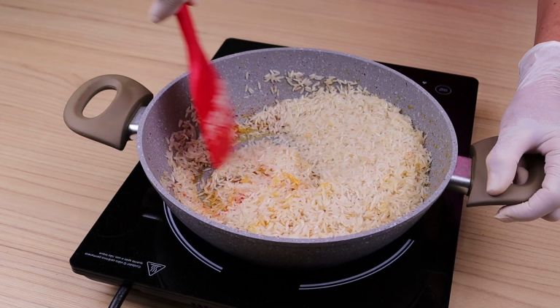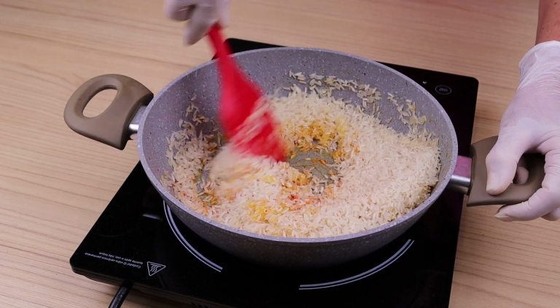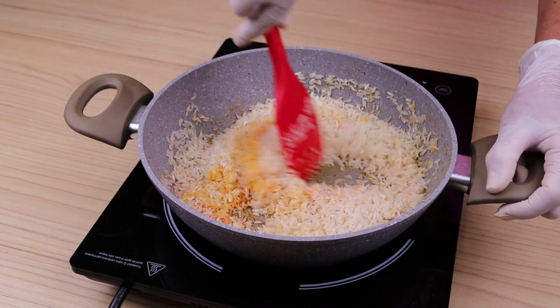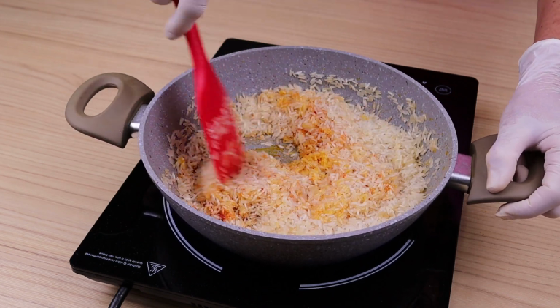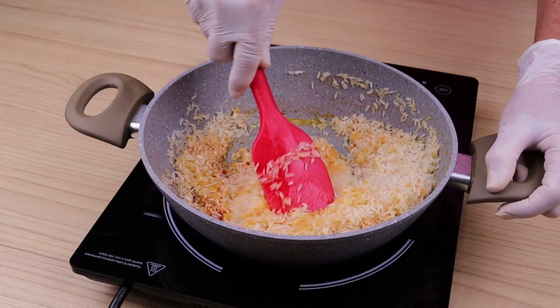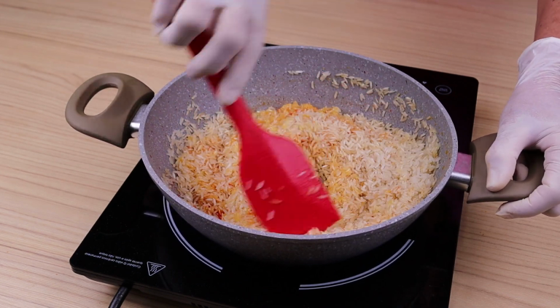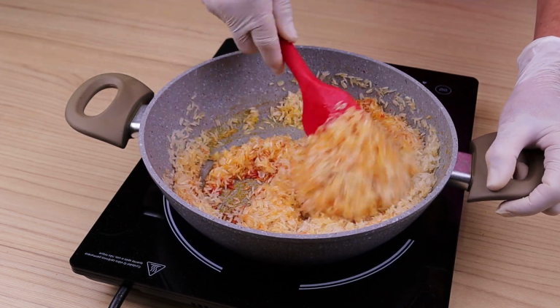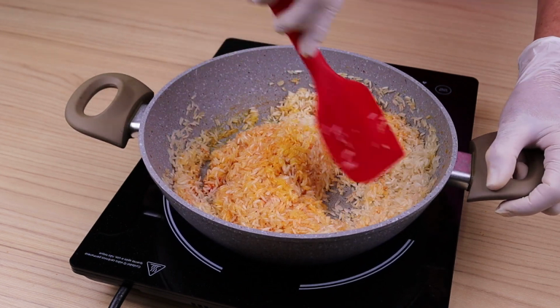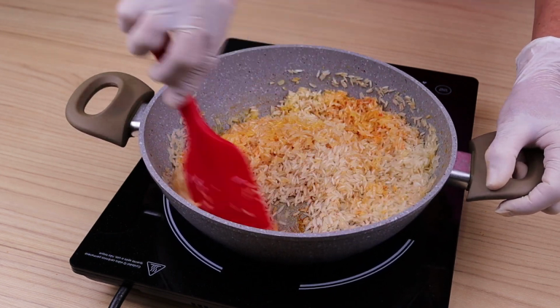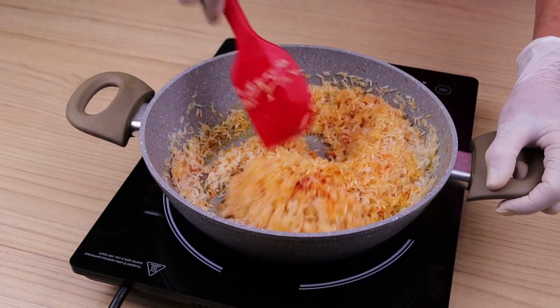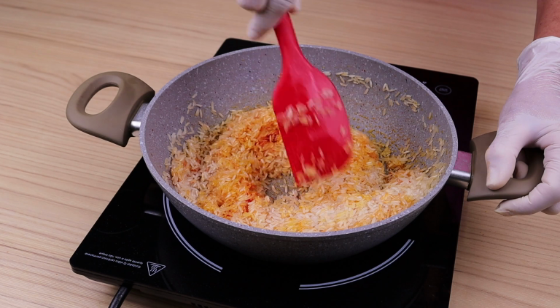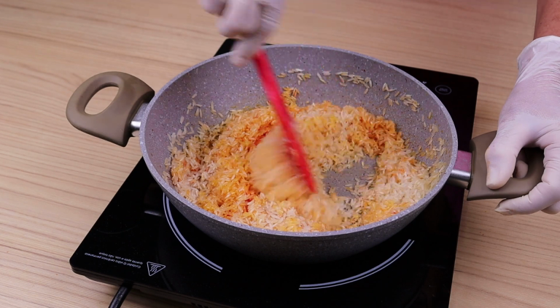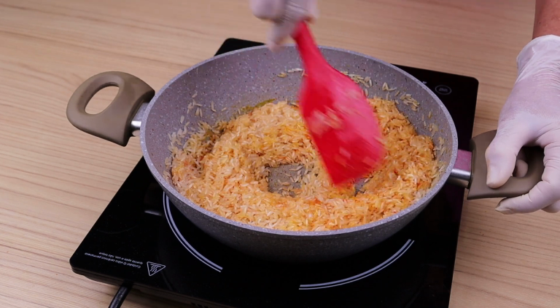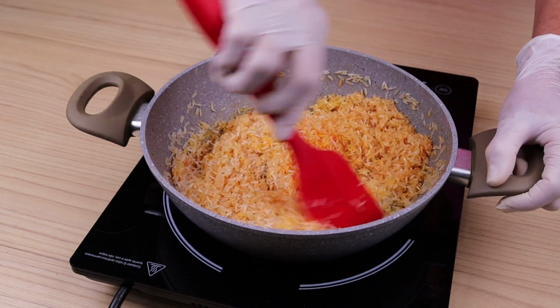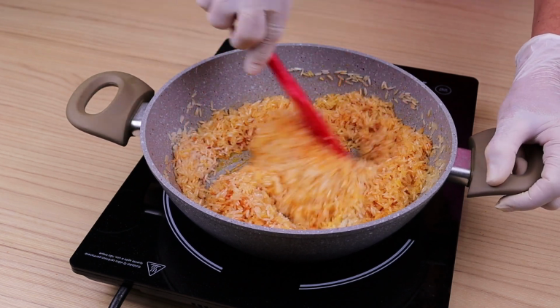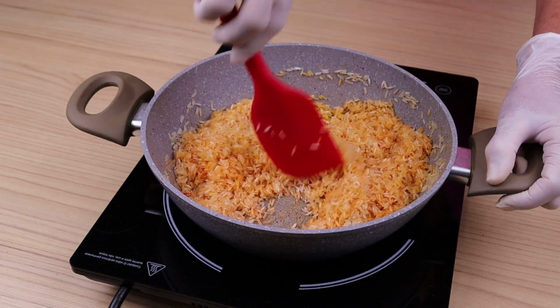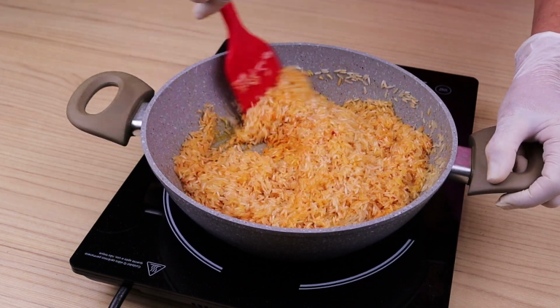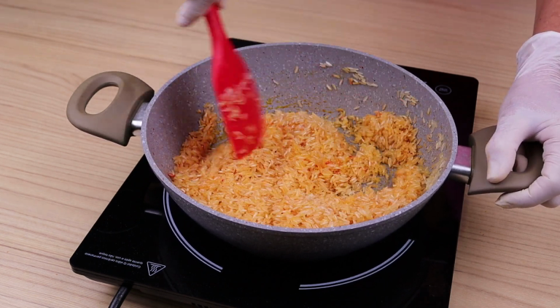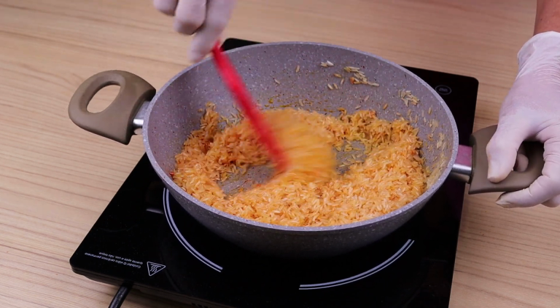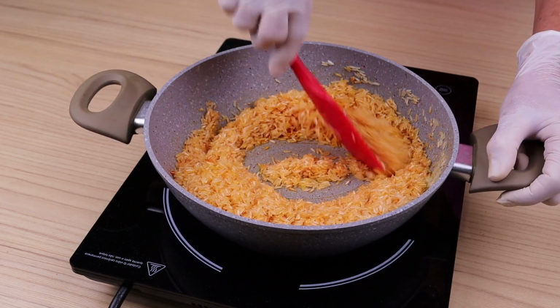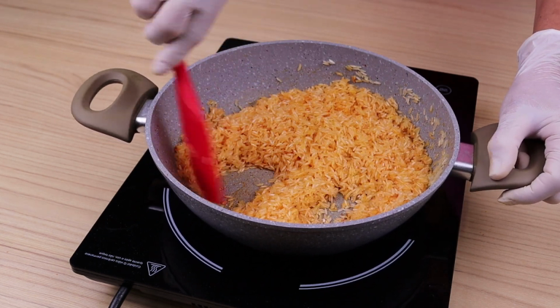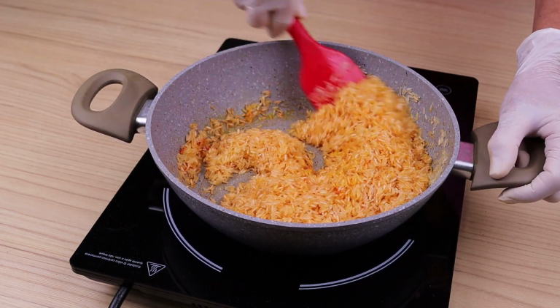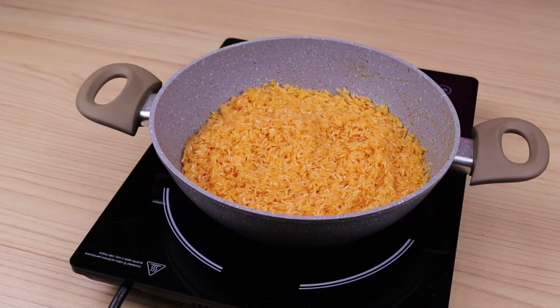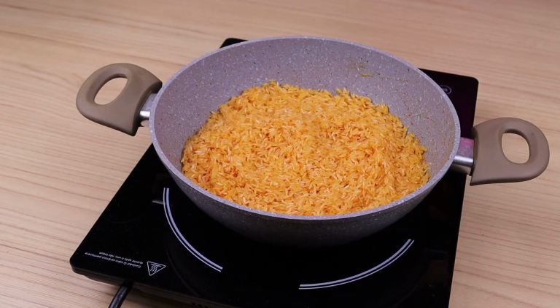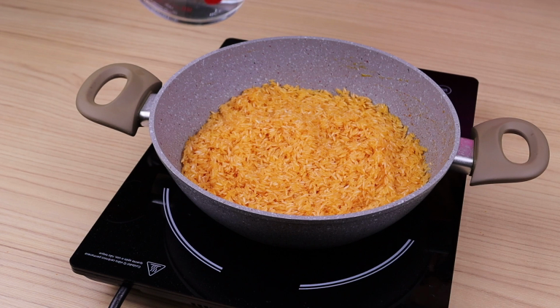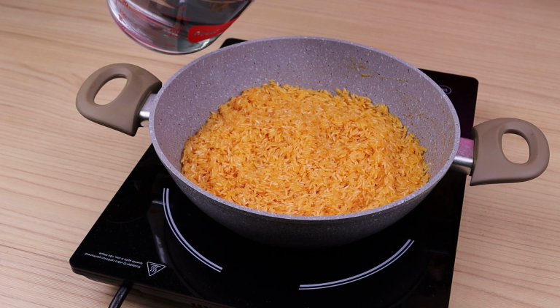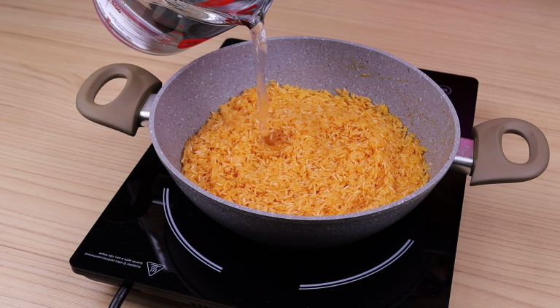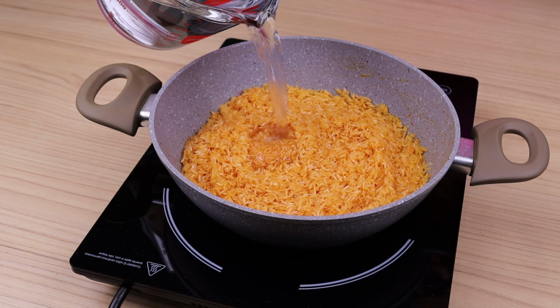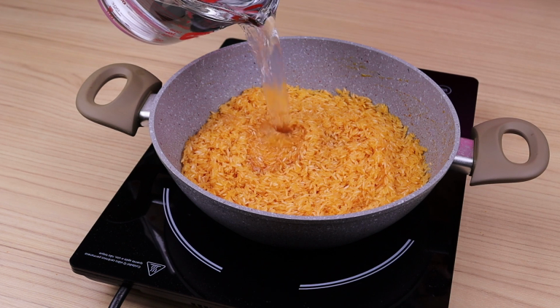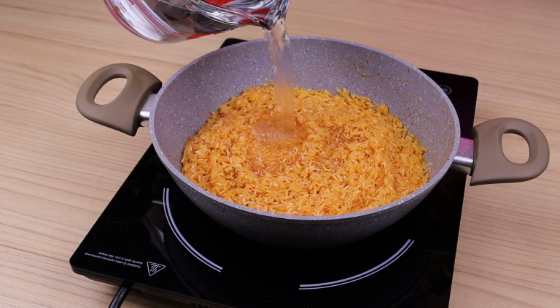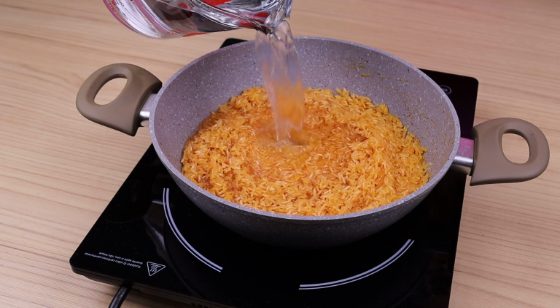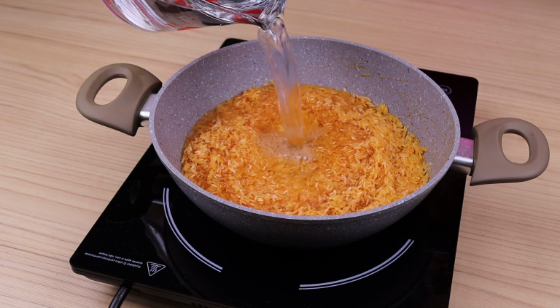Friends, what we are doing is sealing the rice, so that it turns out very delicious — this trick was taught to me by my mother. Already sealed the rice, and add in 500 milliliters of water.